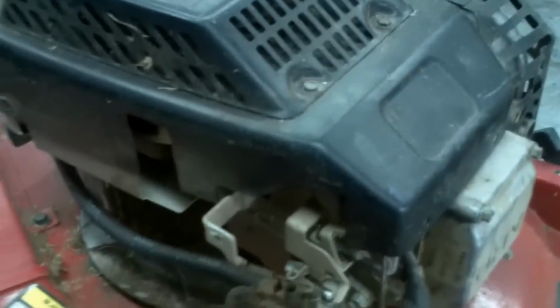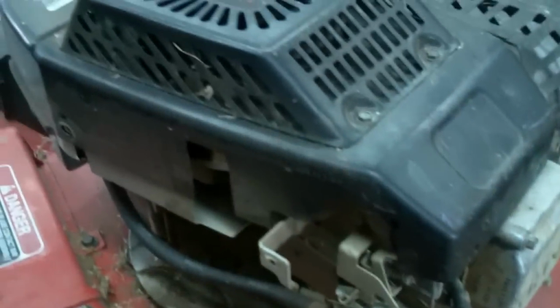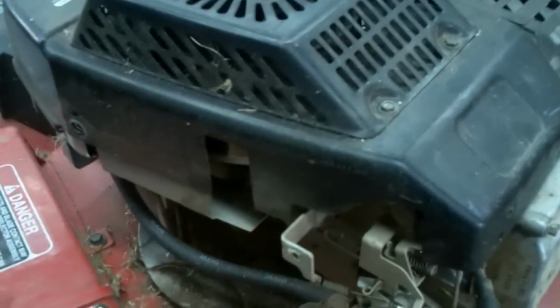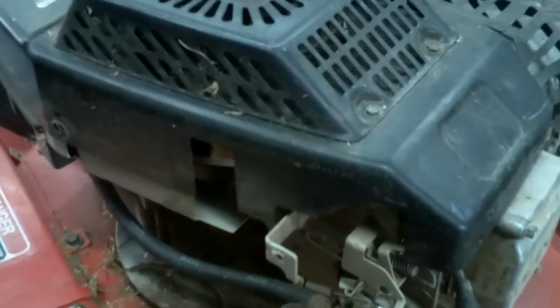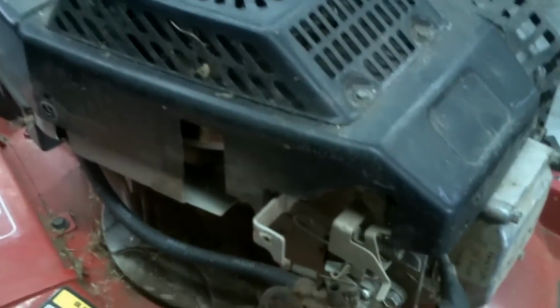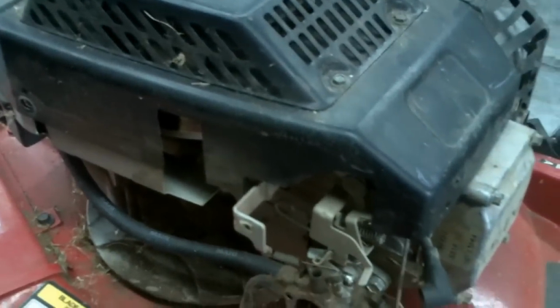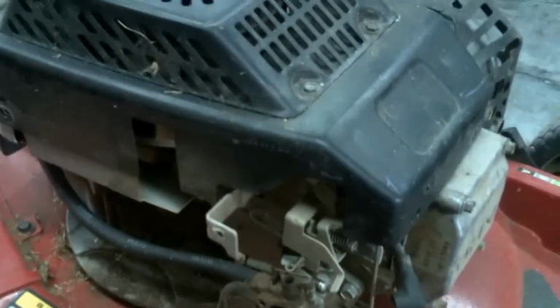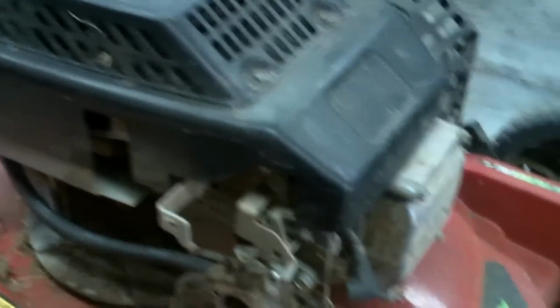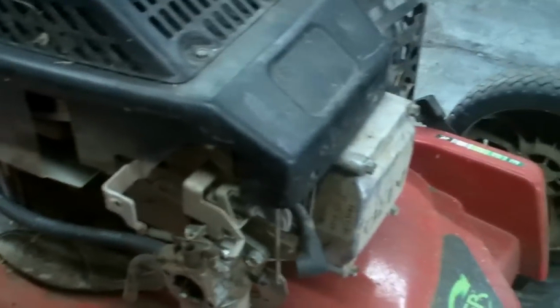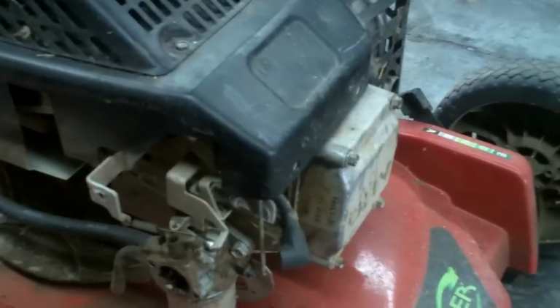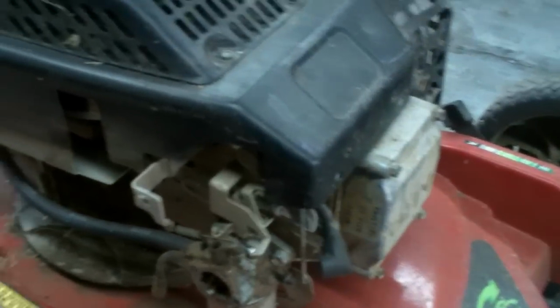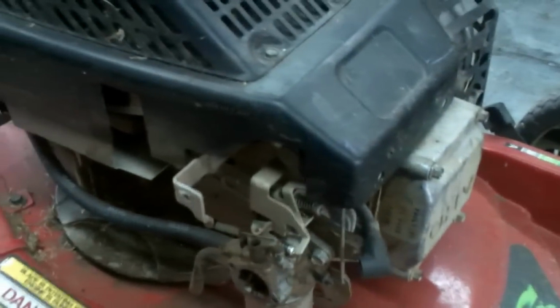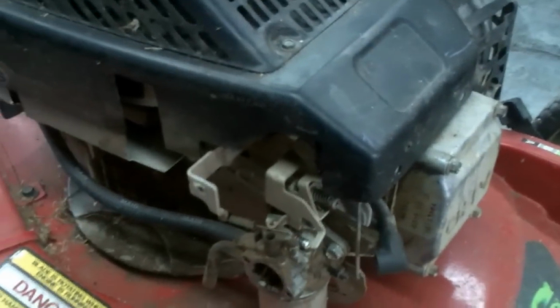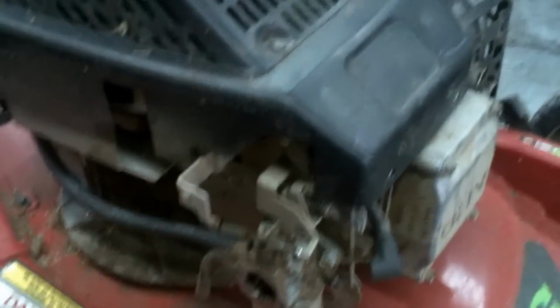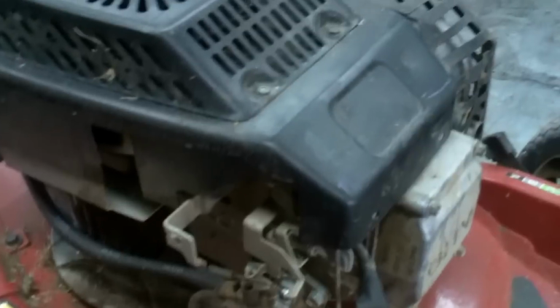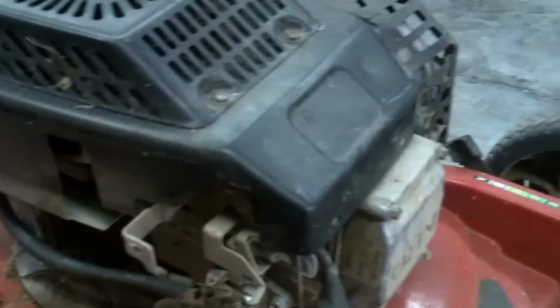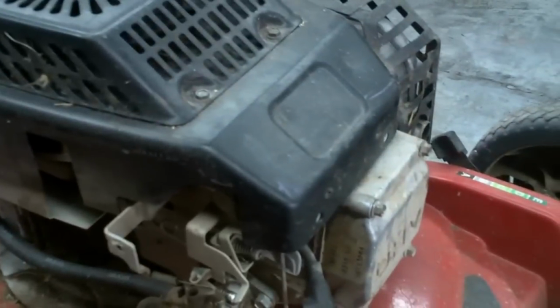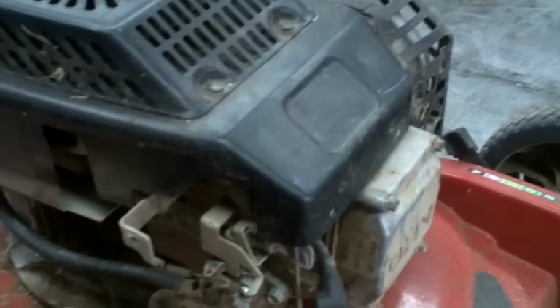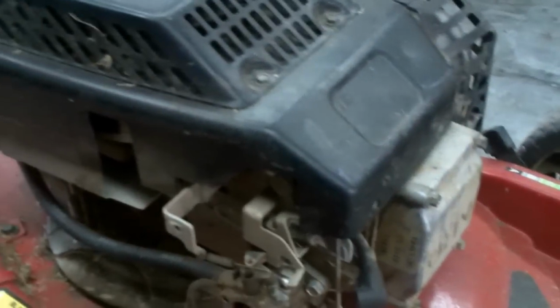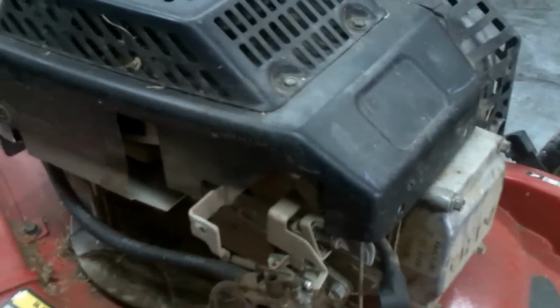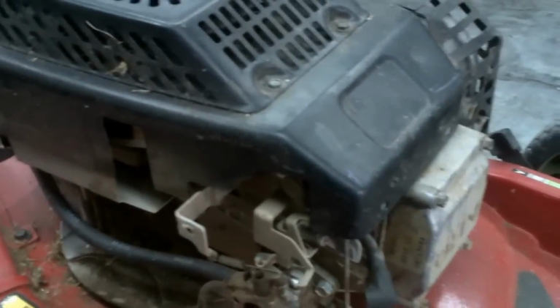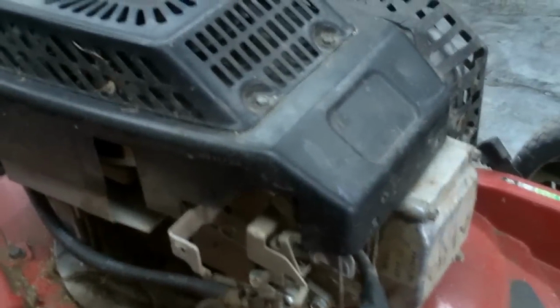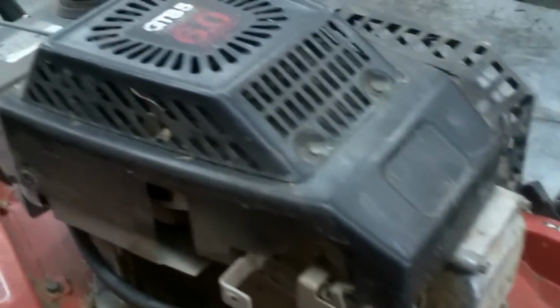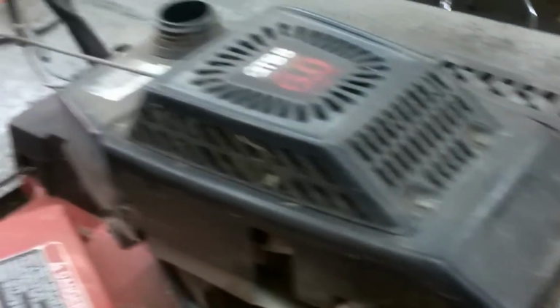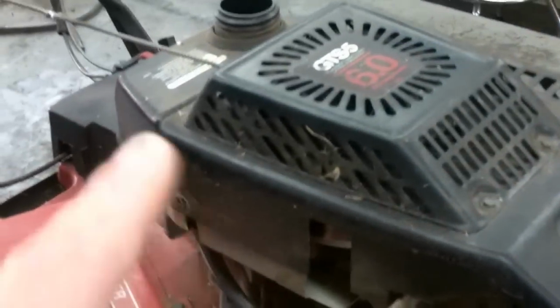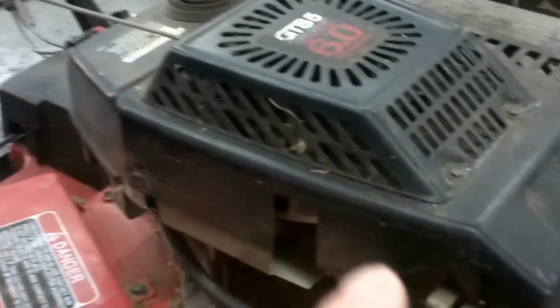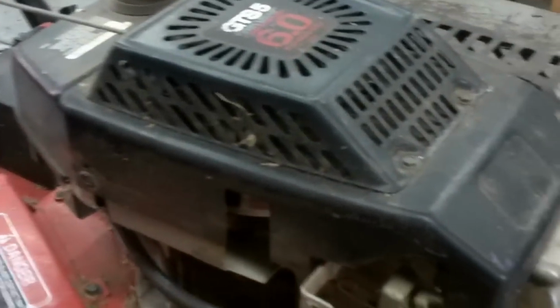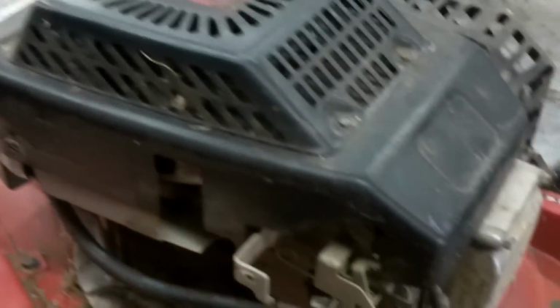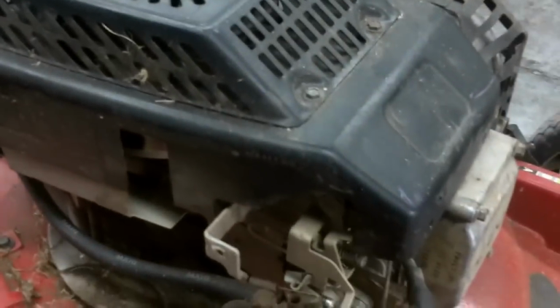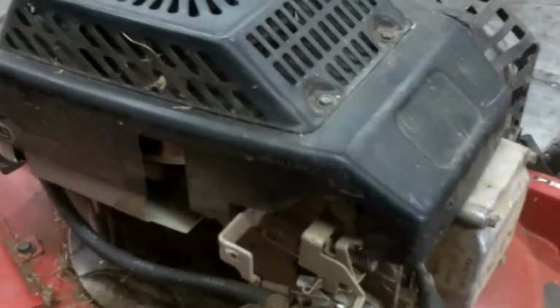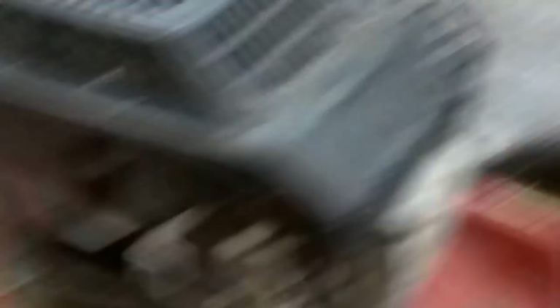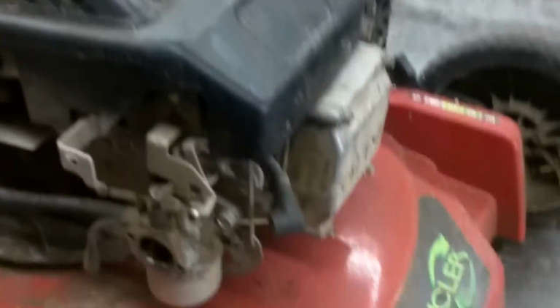Good afternoon, MoreMedicOne. Today I have a Toro Recycler on the bench. It's a pretty old one. It's actually got the overhead valve Briggs and Stratton engine. It just doesn't look like one.